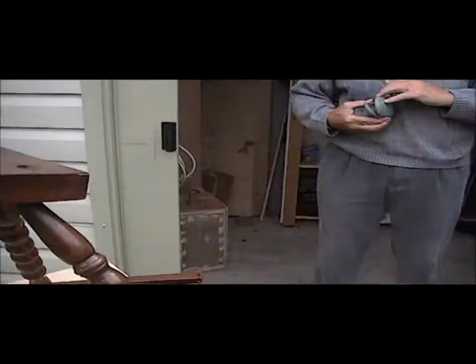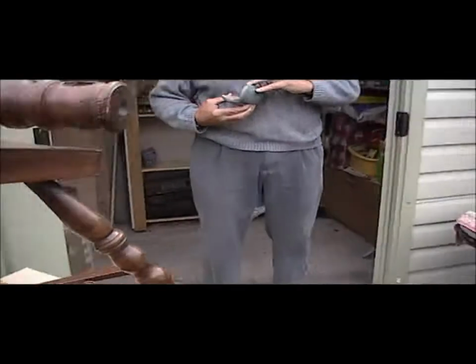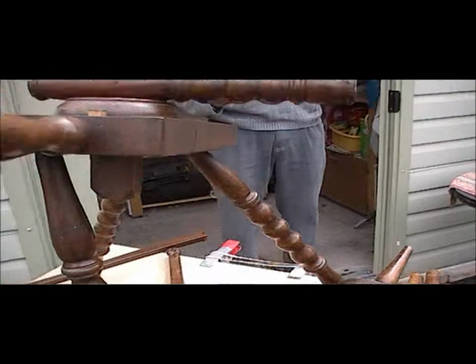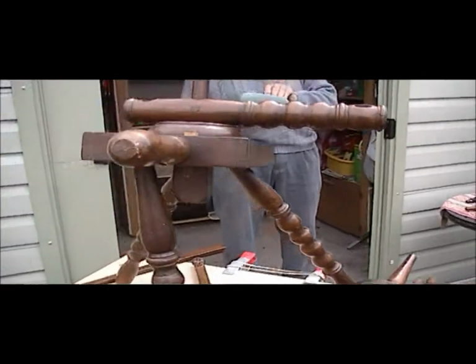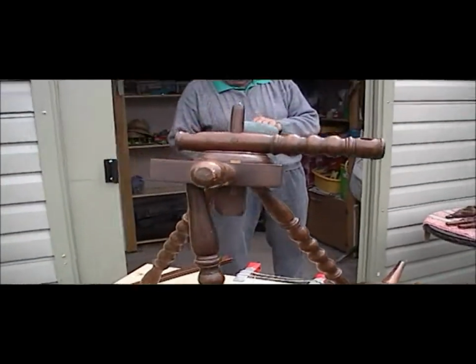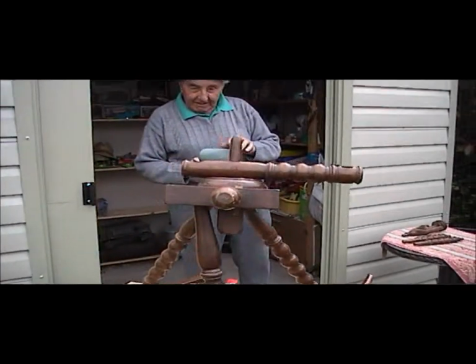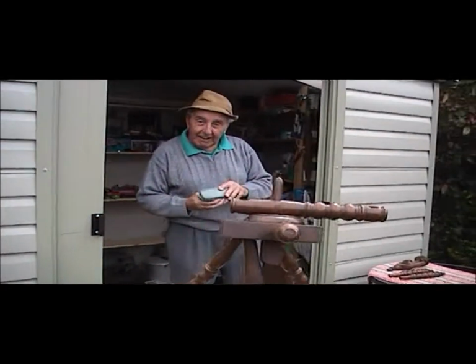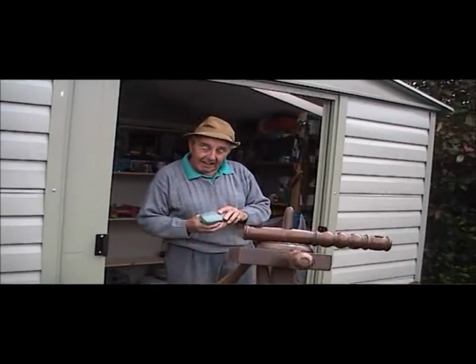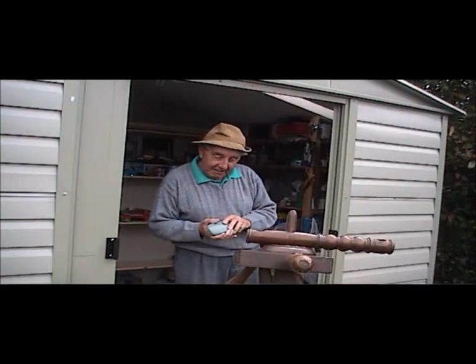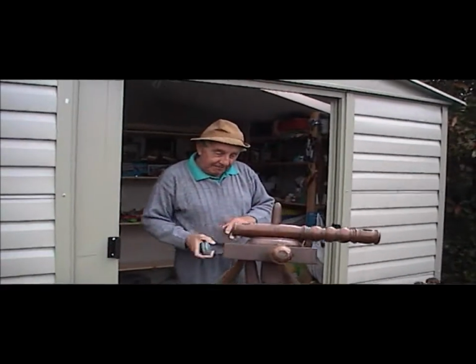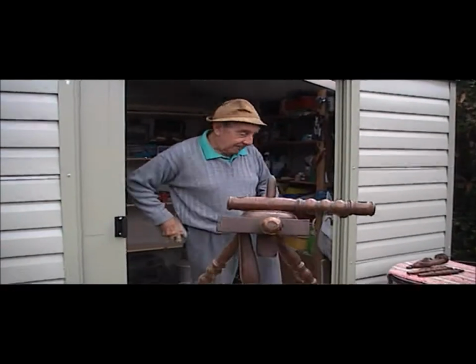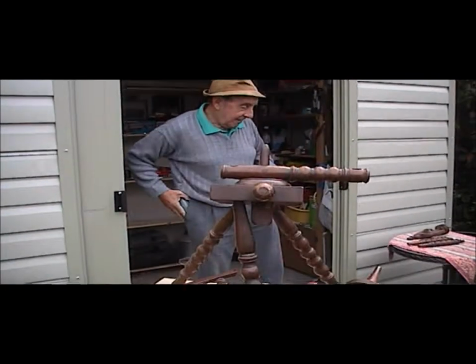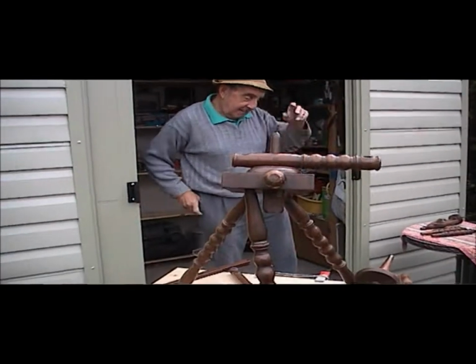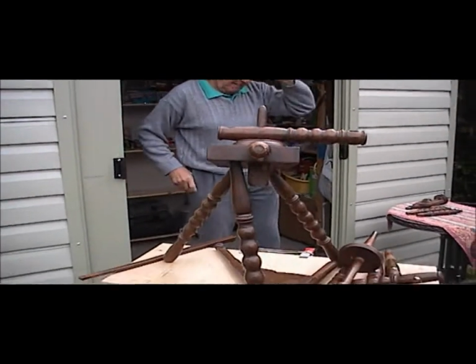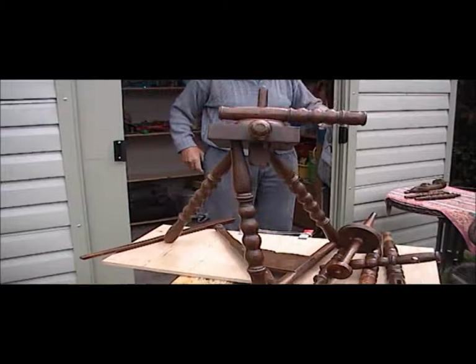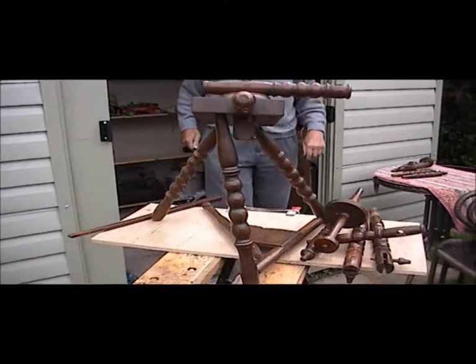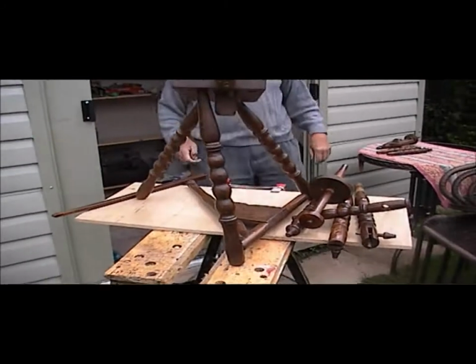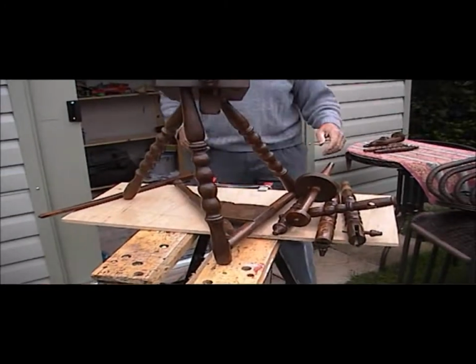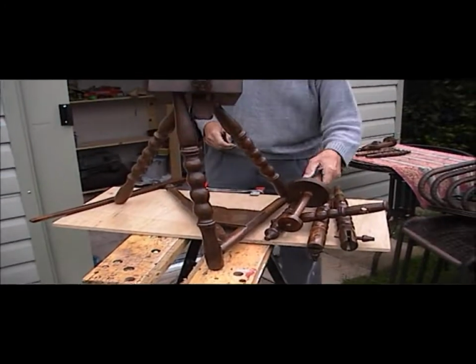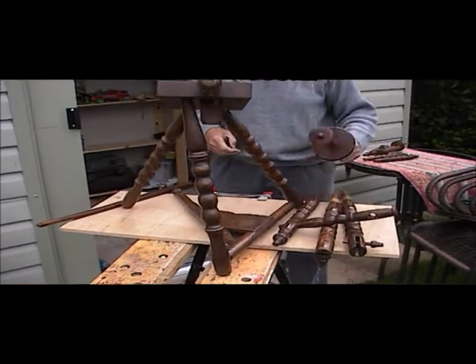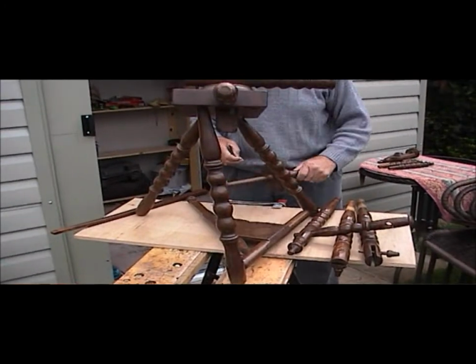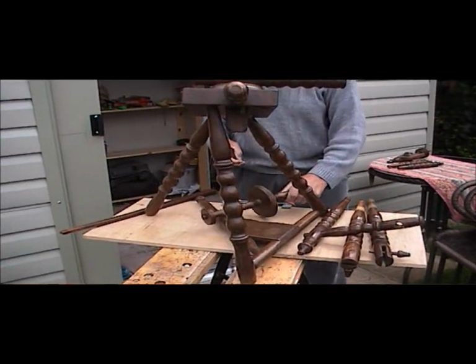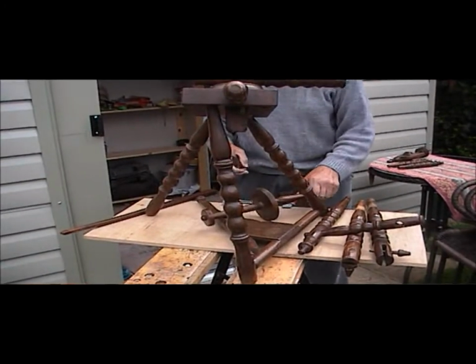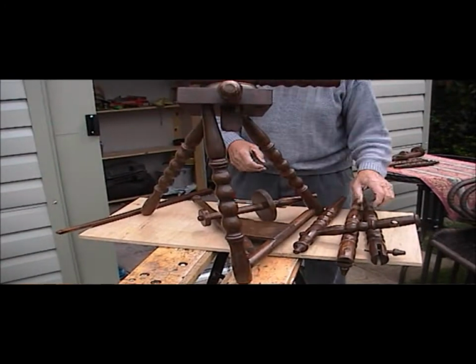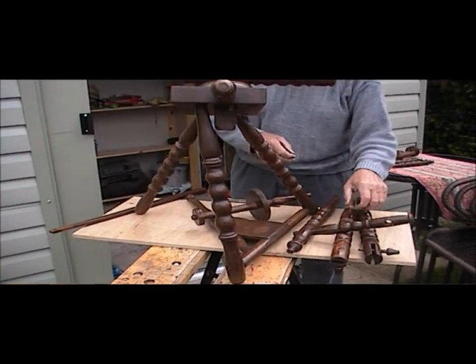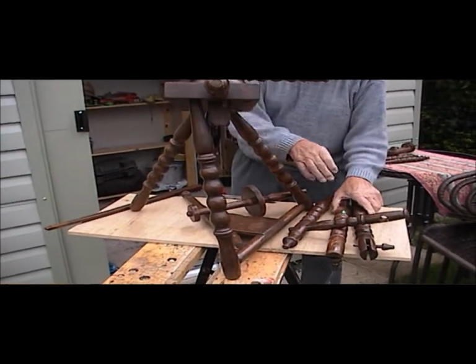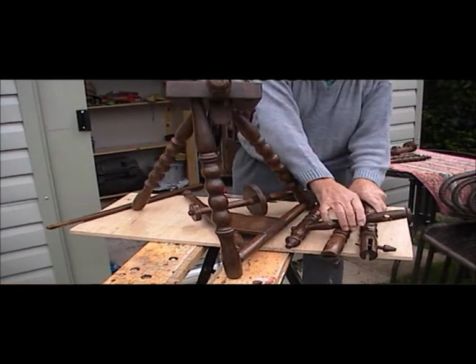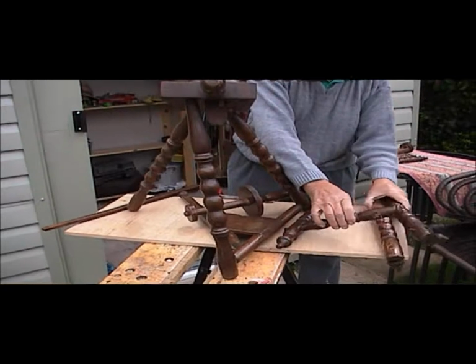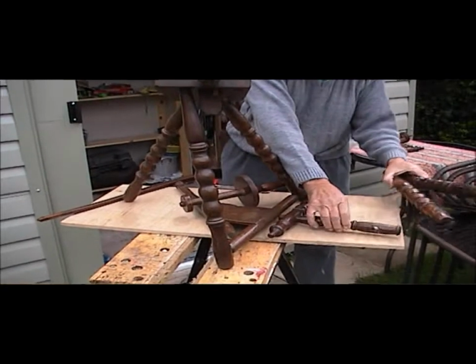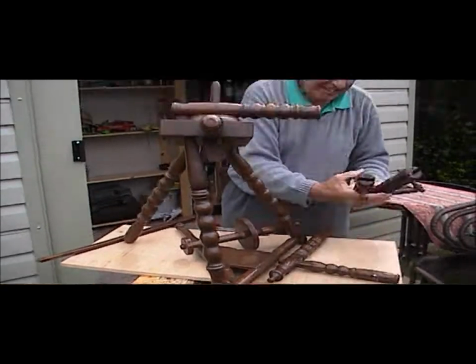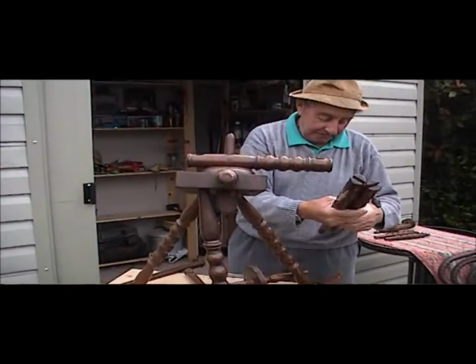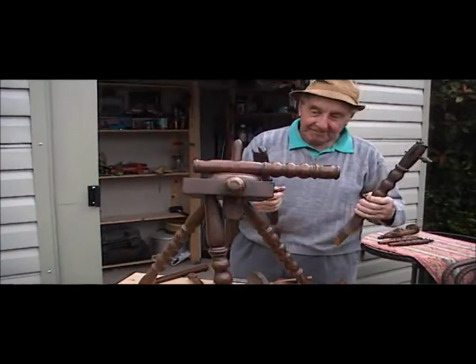Hello ladies and gentlemen, this is Uncle Ray in his shed and he's going to put the spinning wheel together for the second time. I'm ready, Uncle Ray, whenever you are.